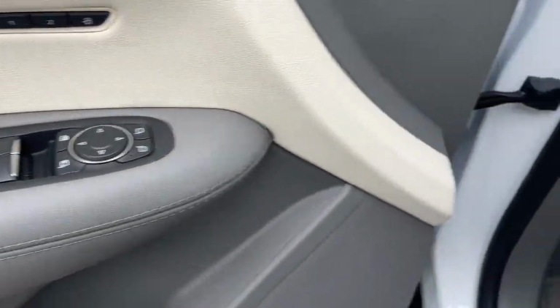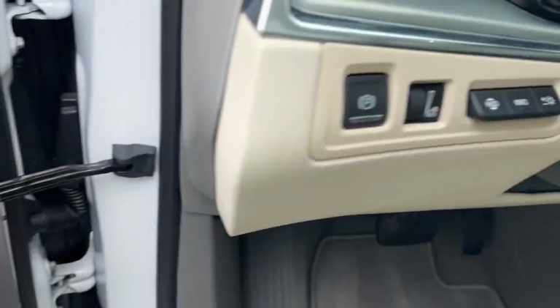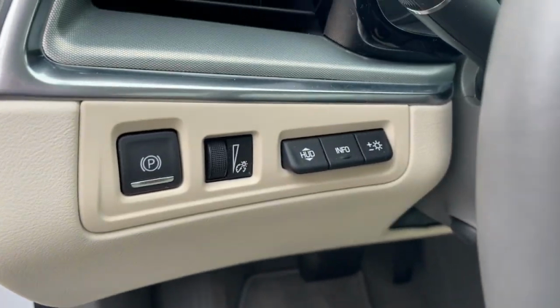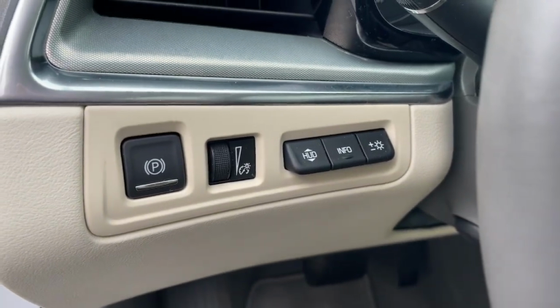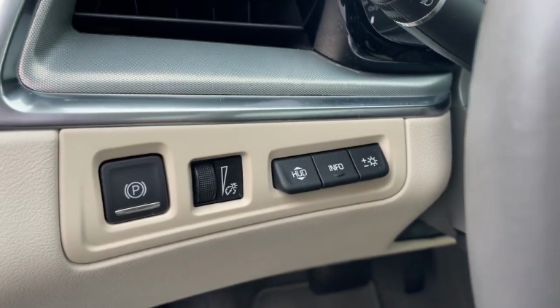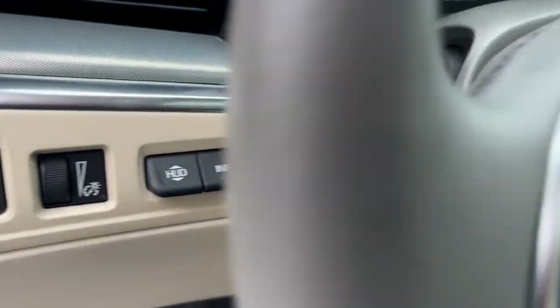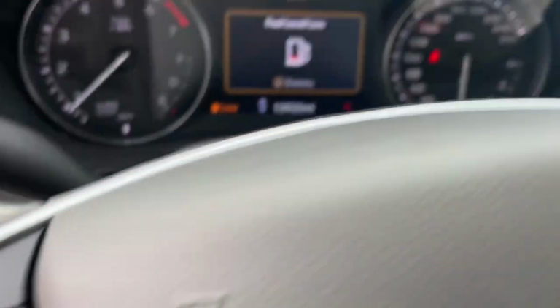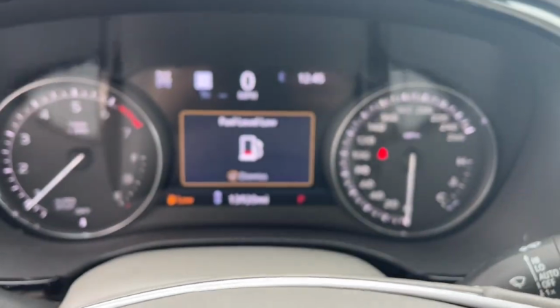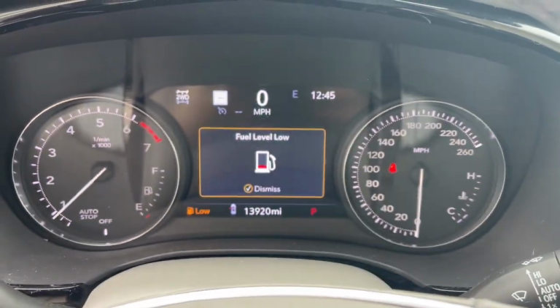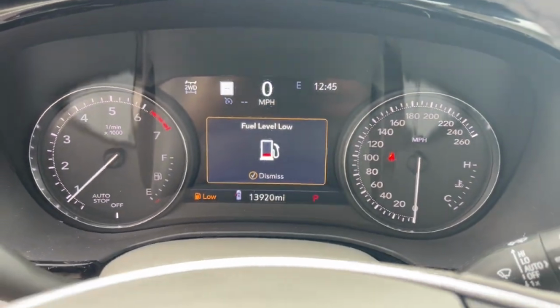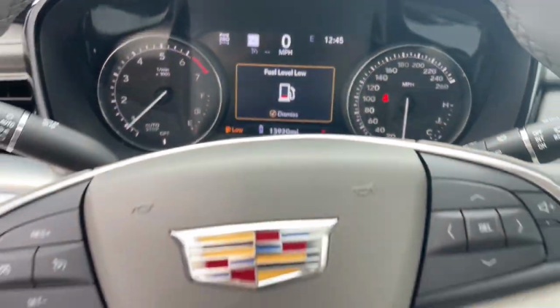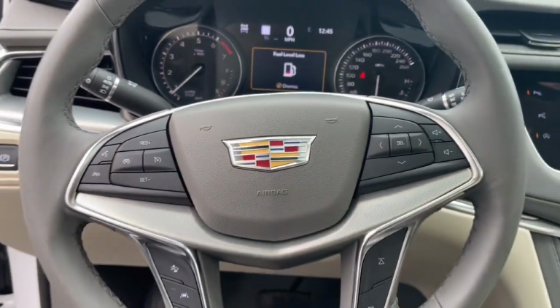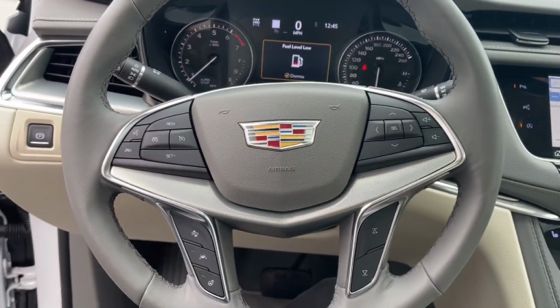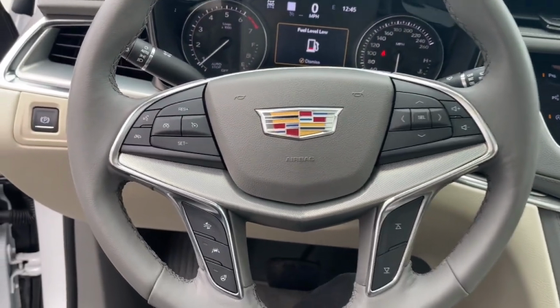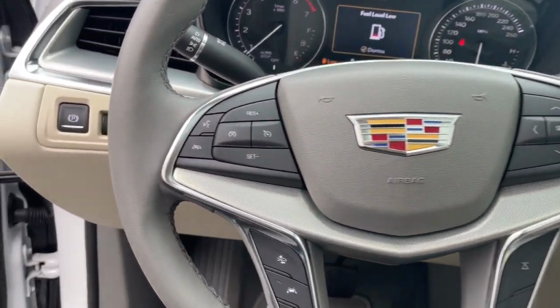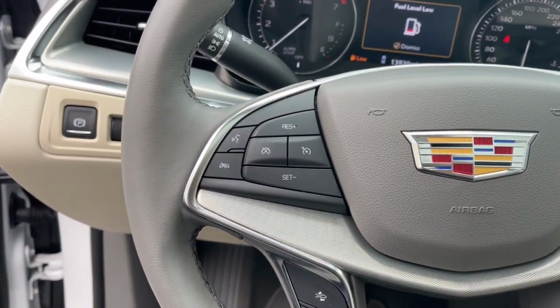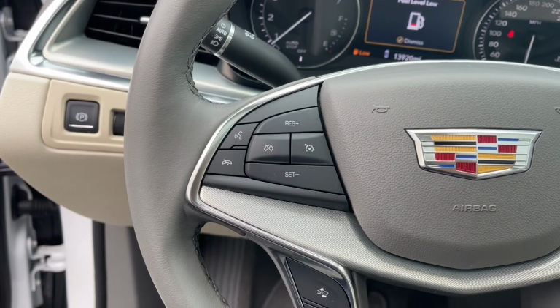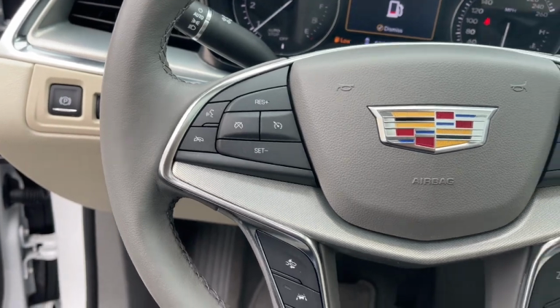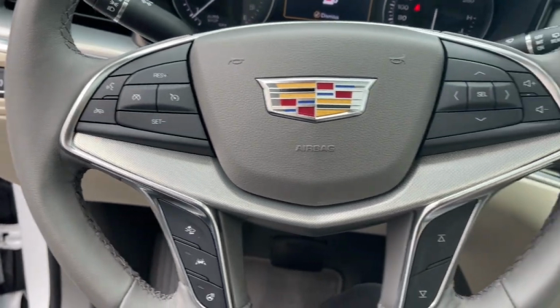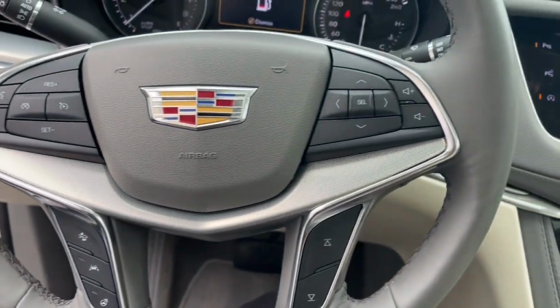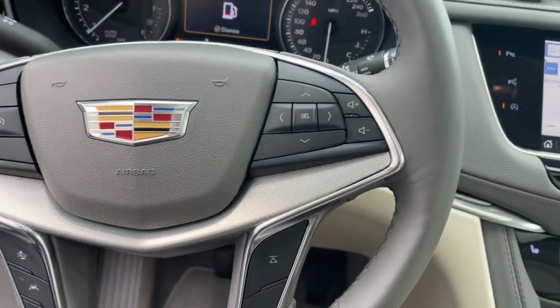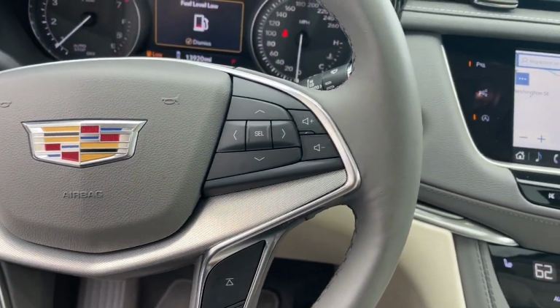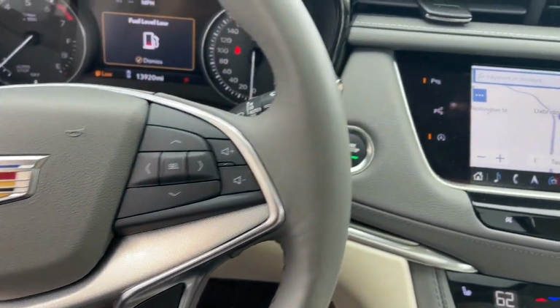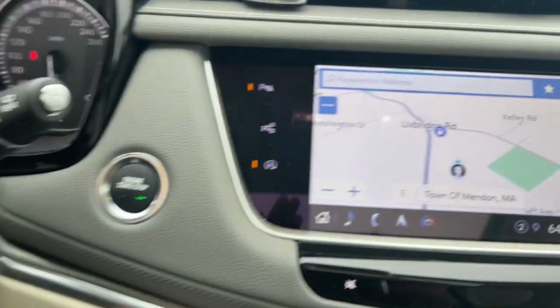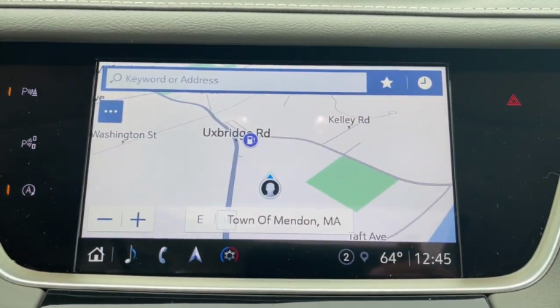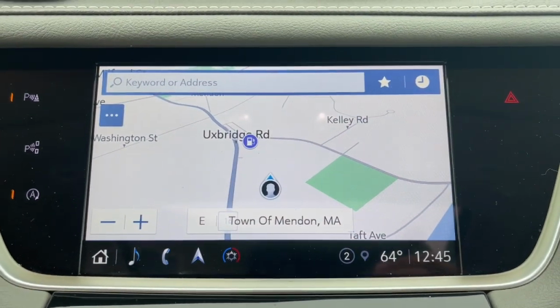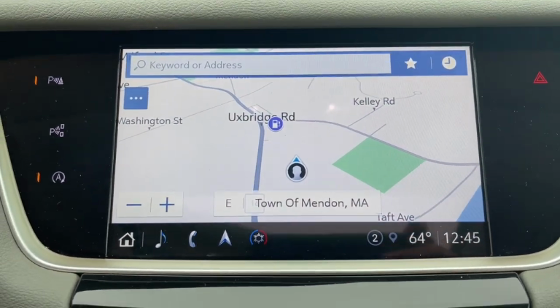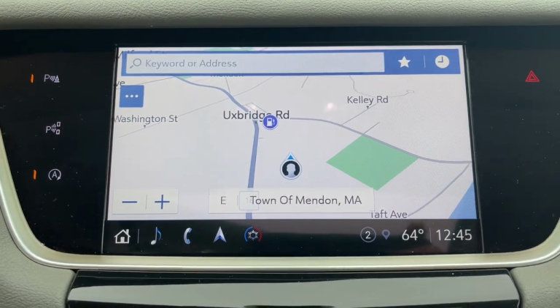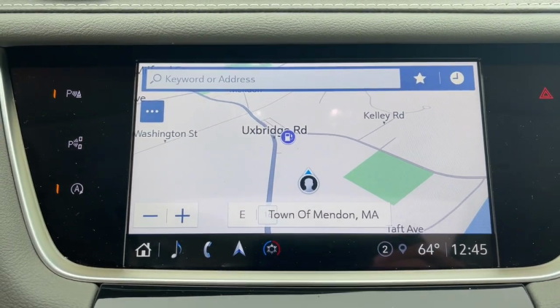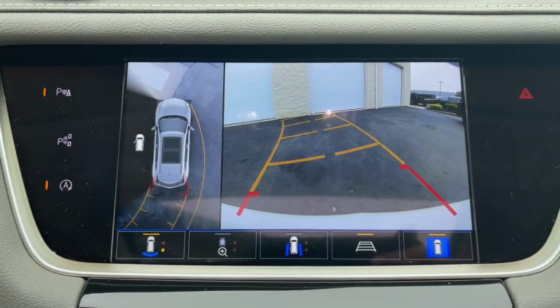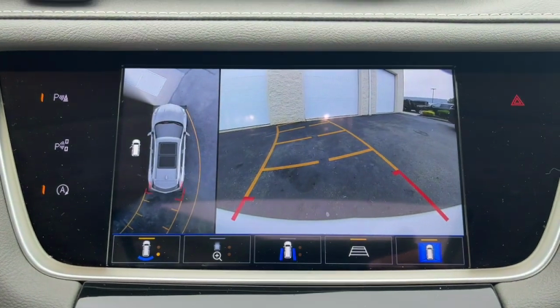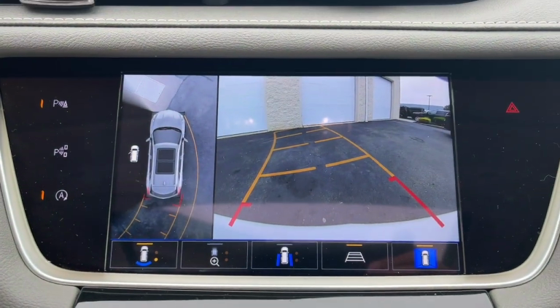Heated steering wheel, wireless Apple CarPlay and/or Android Auto, pre-collision system, navigation system, moonroof, heated driver's seat, sun/moonroof, keyless entry, satellite radio.